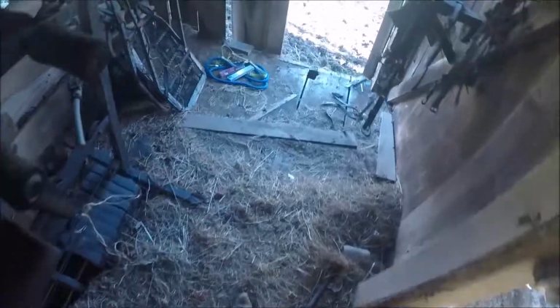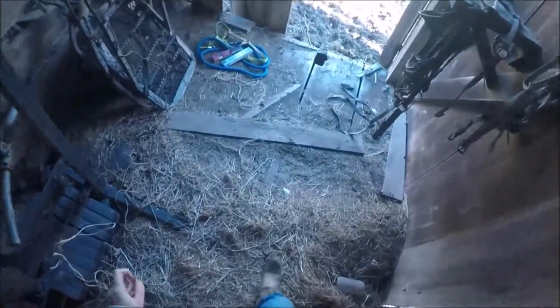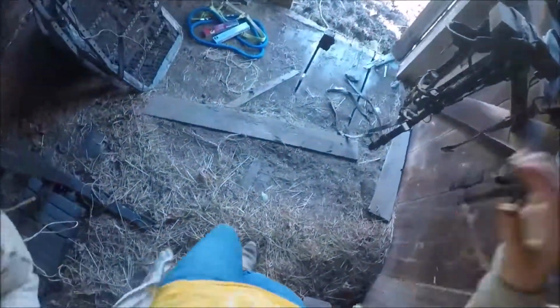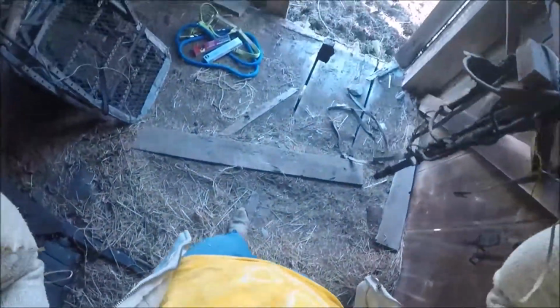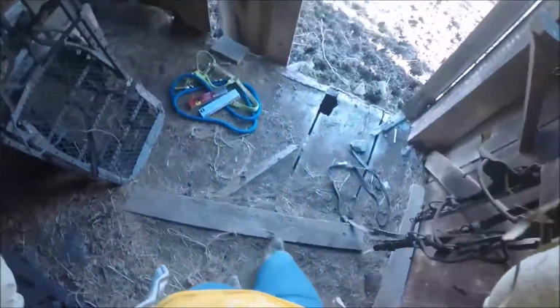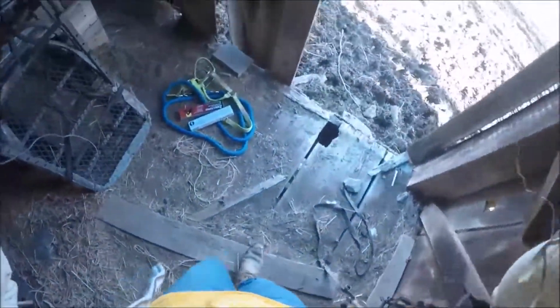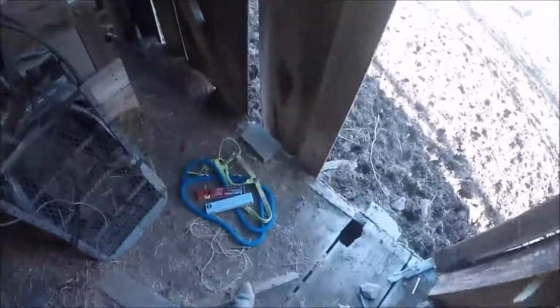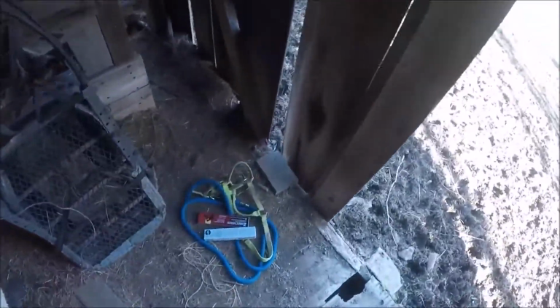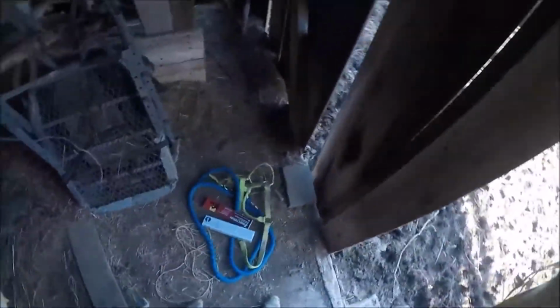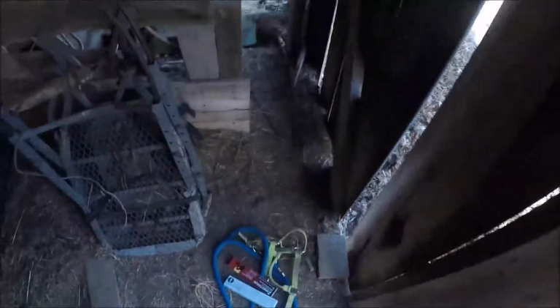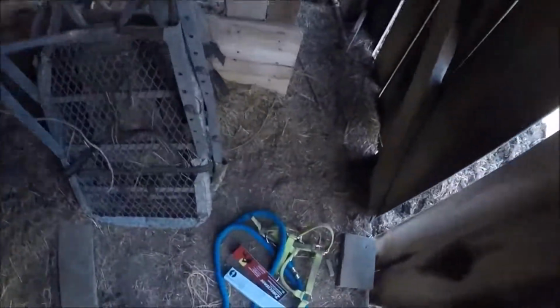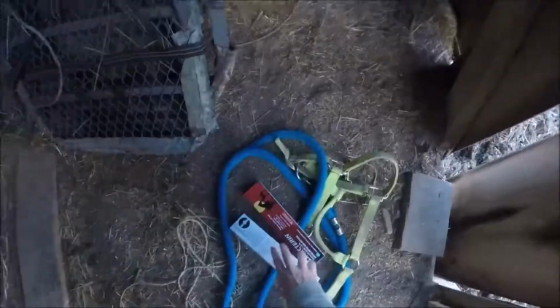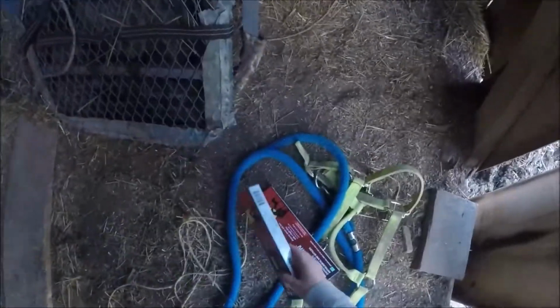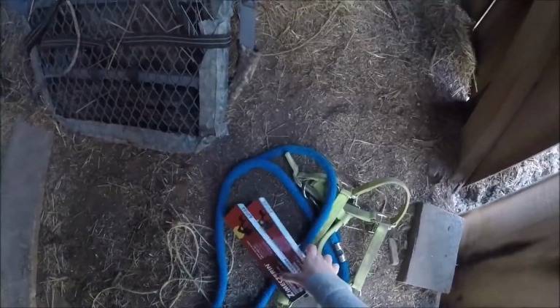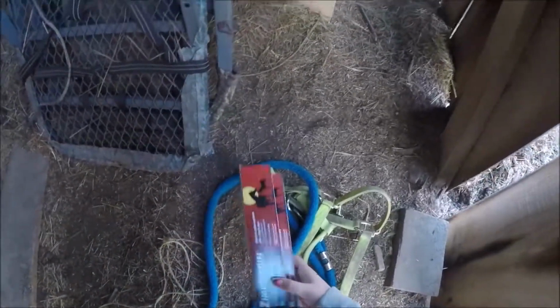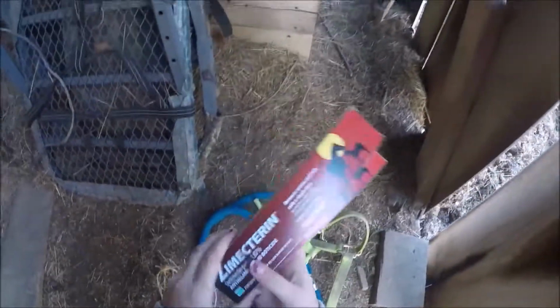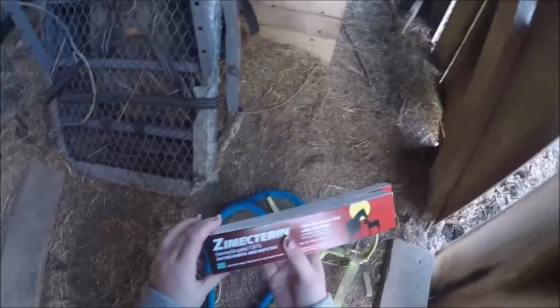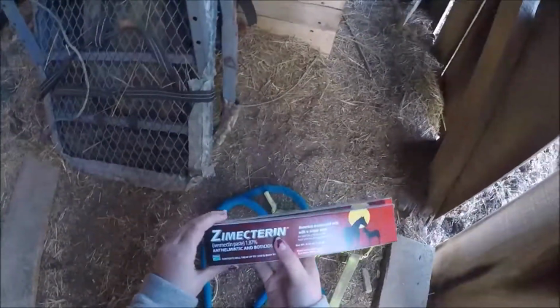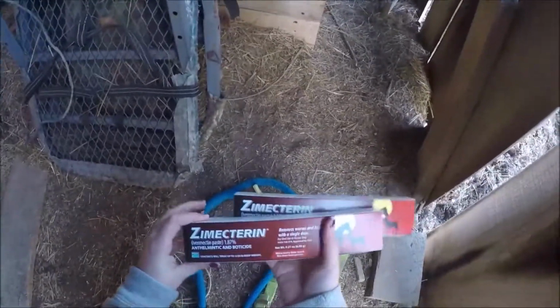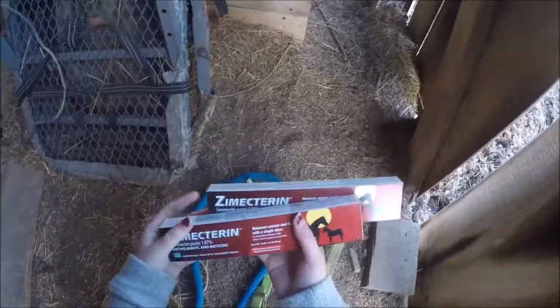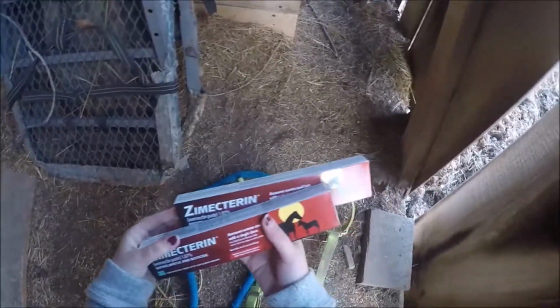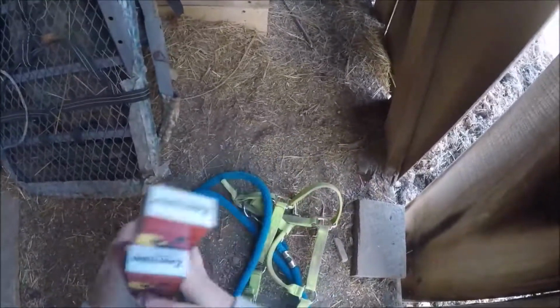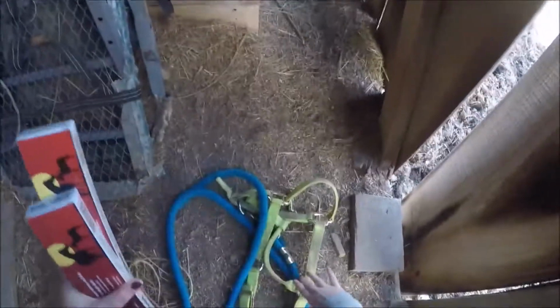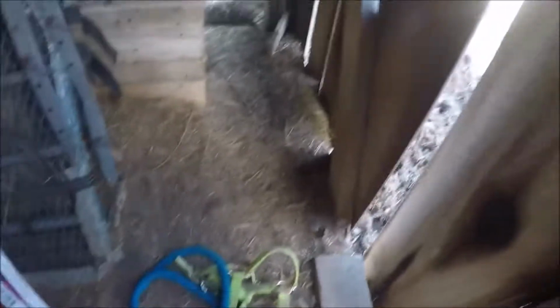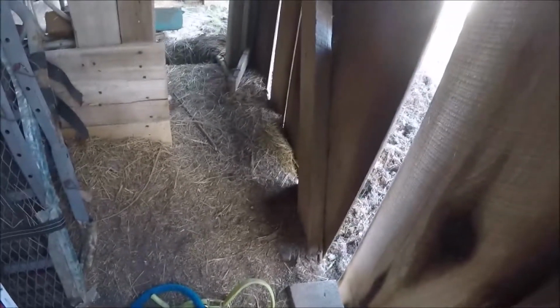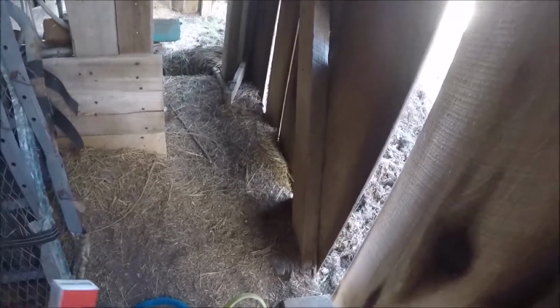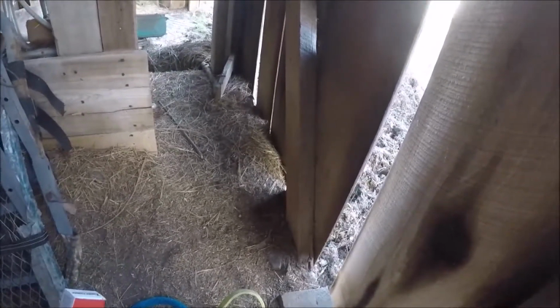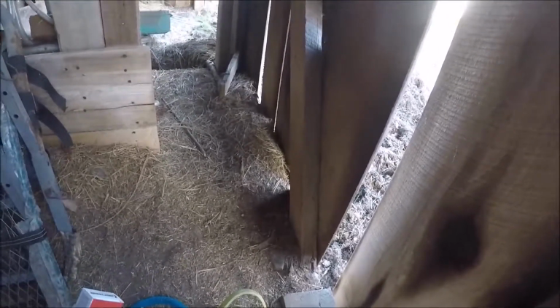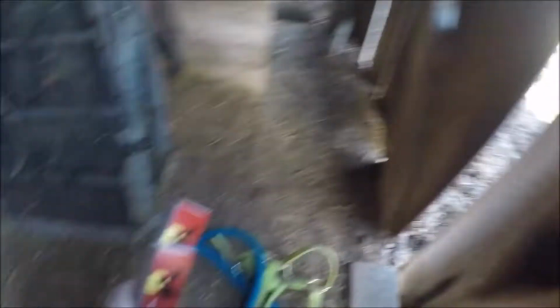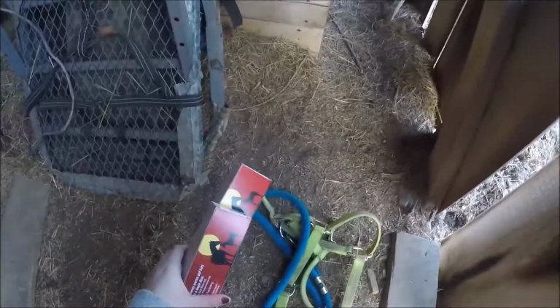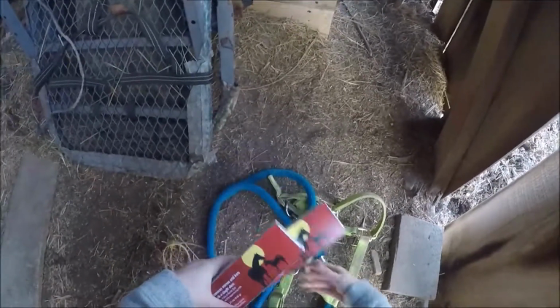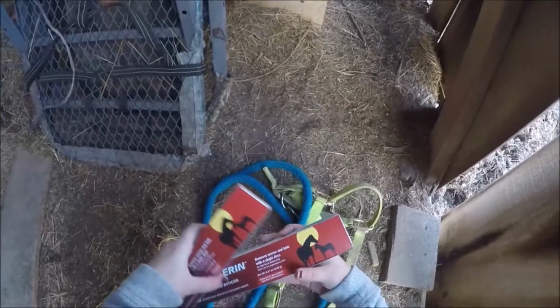Hi guys! Today I'm going to make a video about worming my horses and how to worm your horse. Right here I have these two wormers and I have a halter to put on just to secure their face while I give them the wormer.